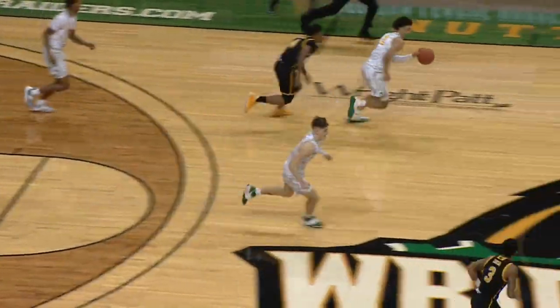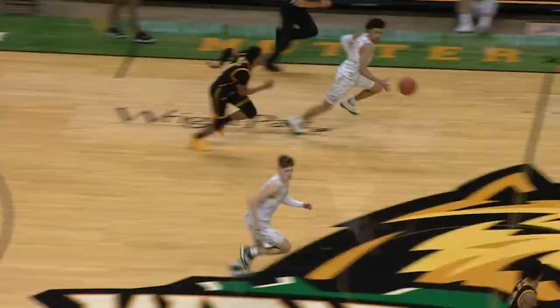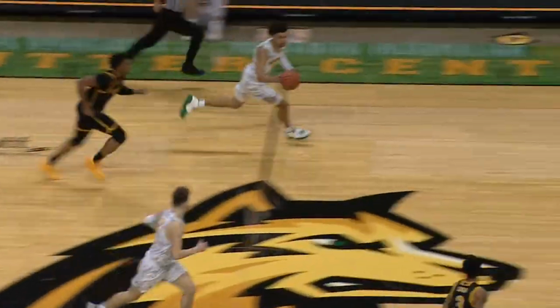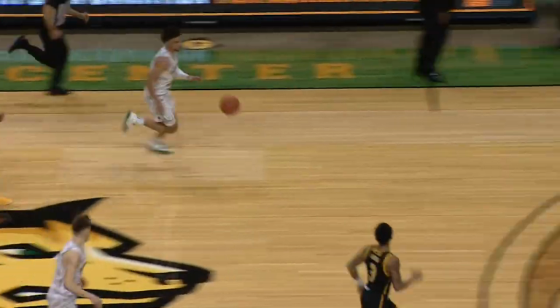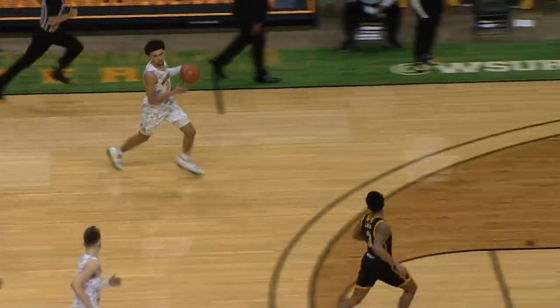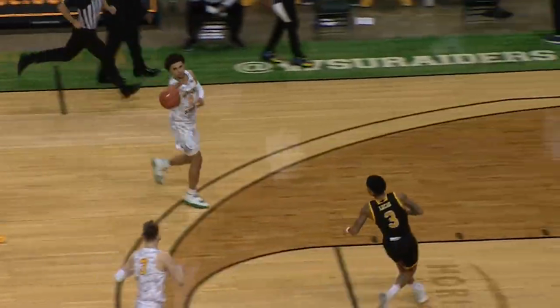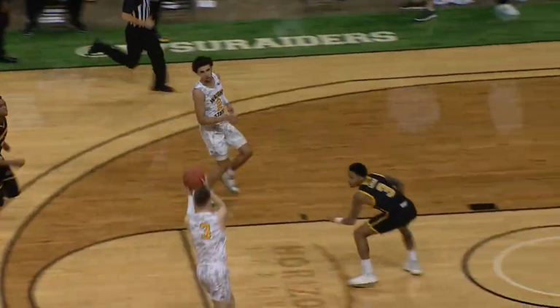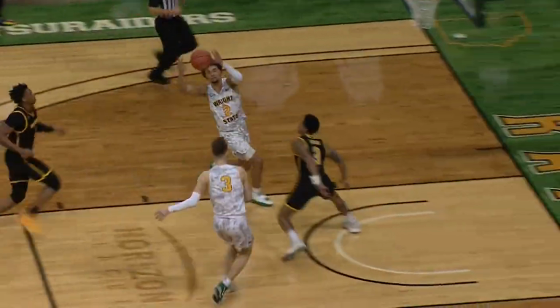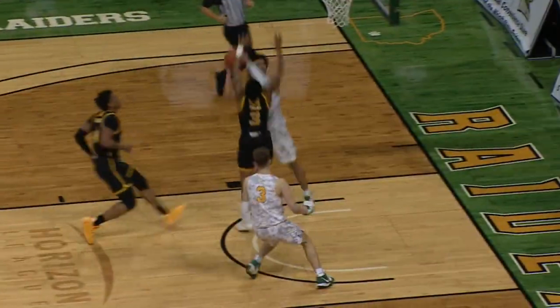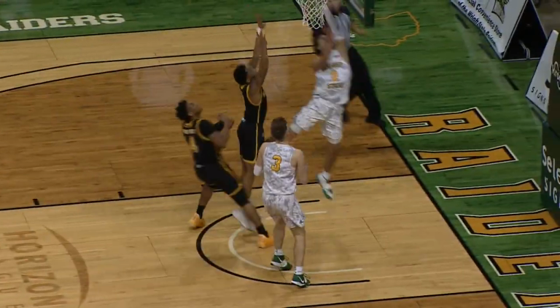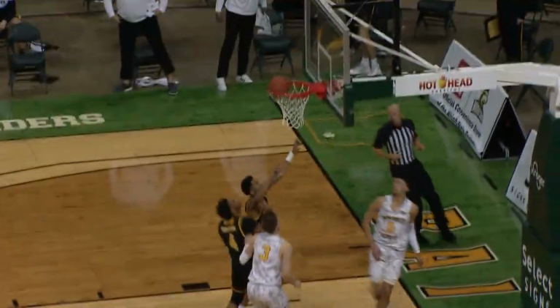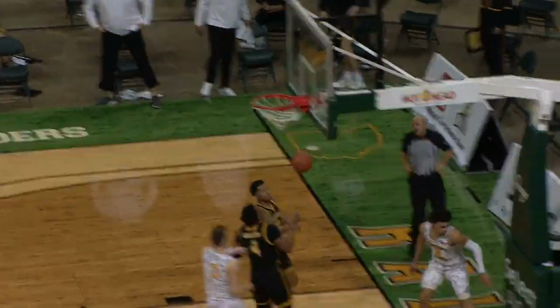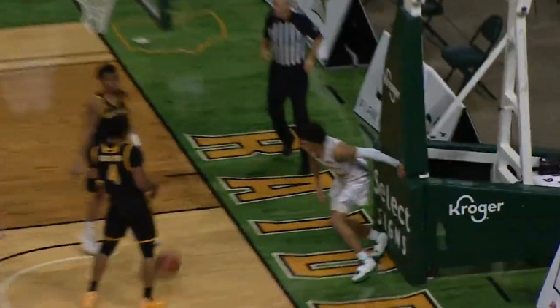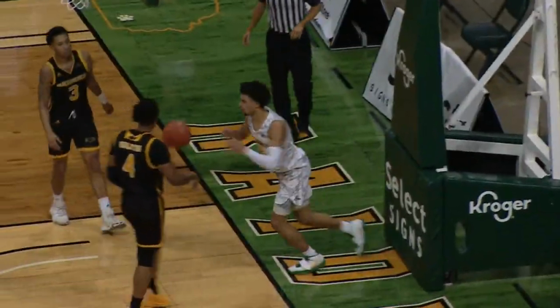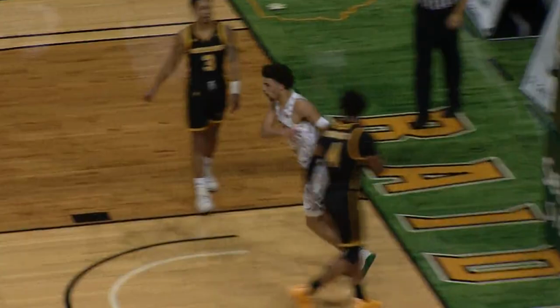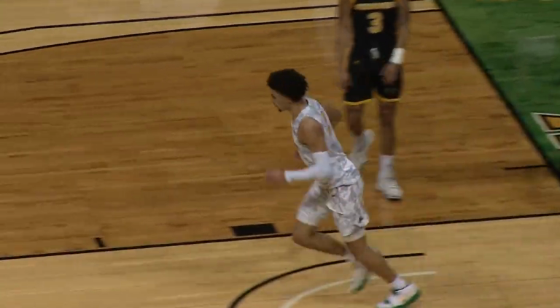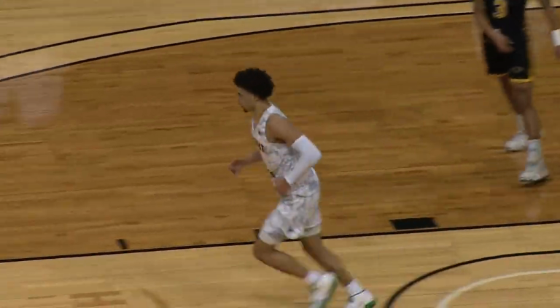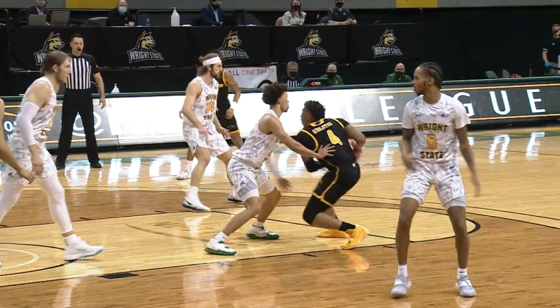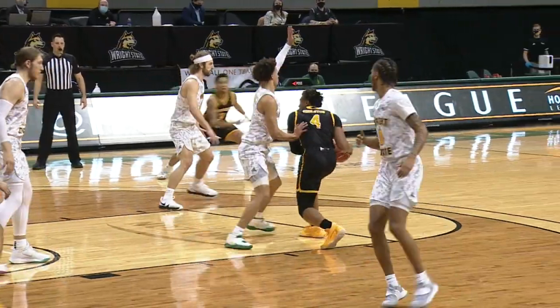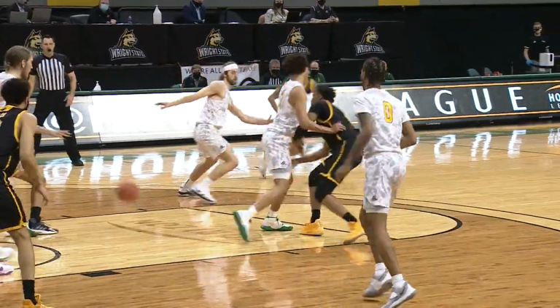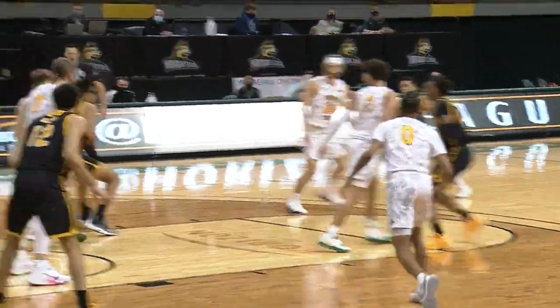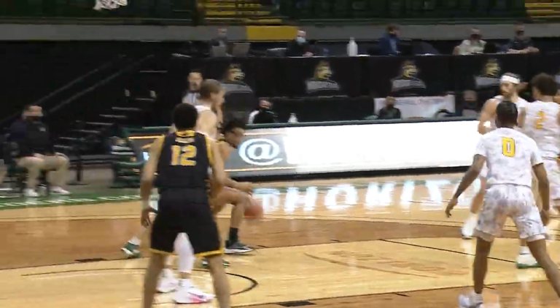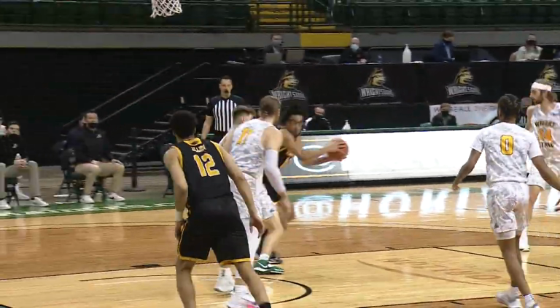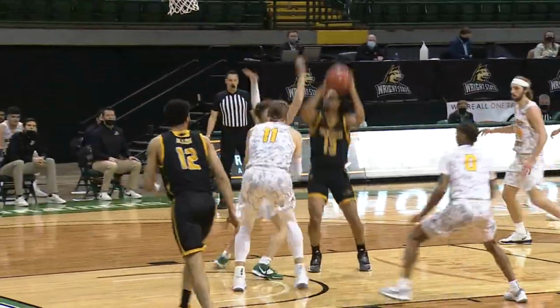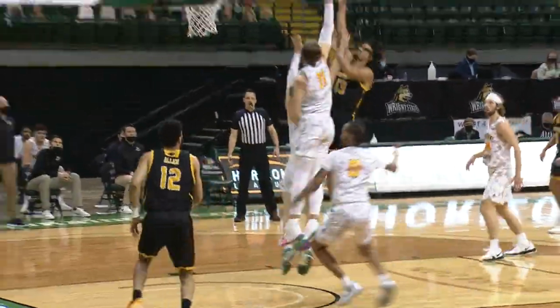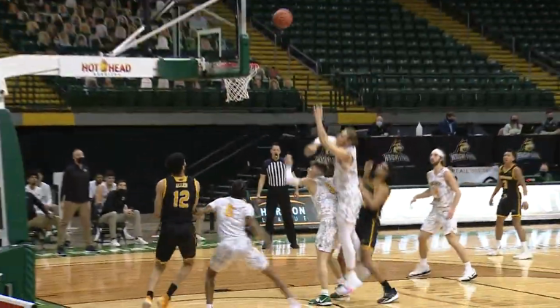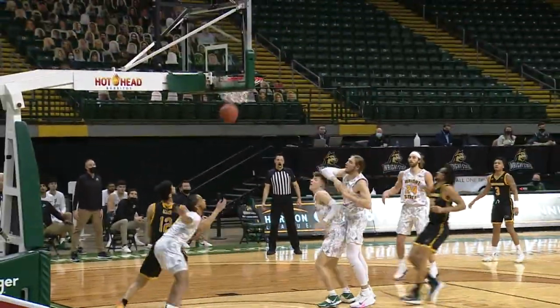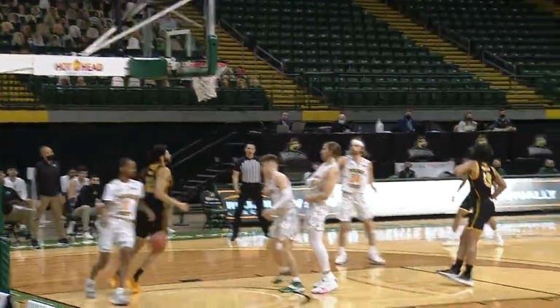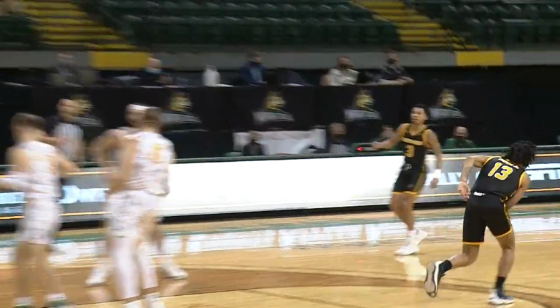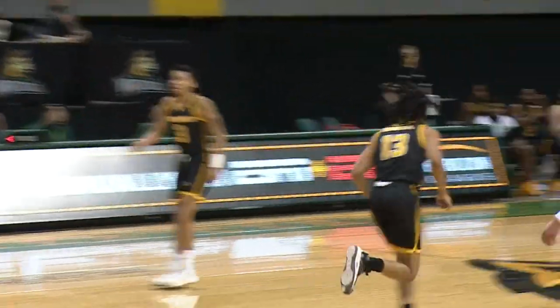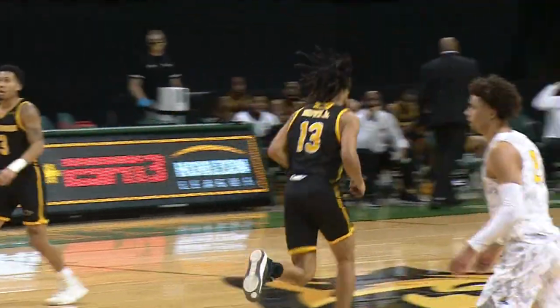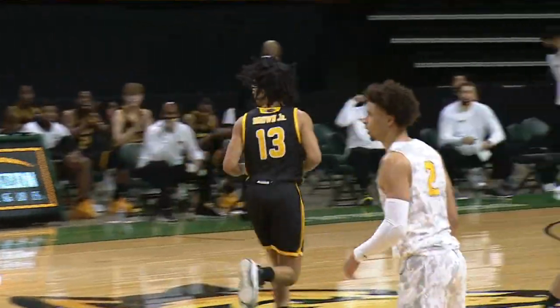Ball loose and stolen by Tanner Holden. Holden, two on two — Huber, expect to hold it with a left hand, lays it in. Going inside to a double team at the elbow, into the paint to Brown. Gets some contact and puts it in with a right hand.